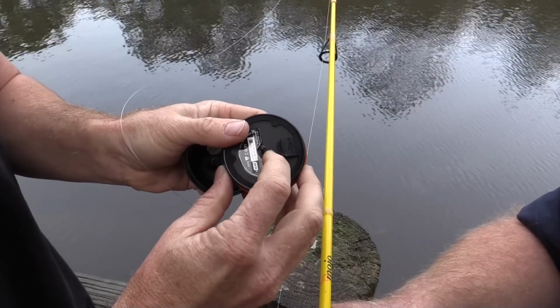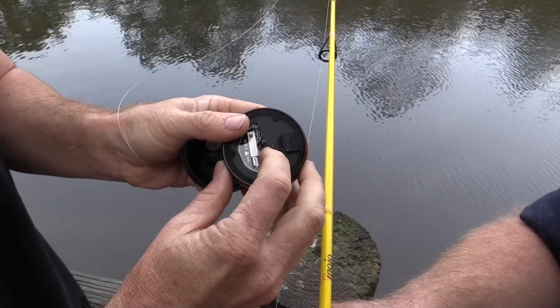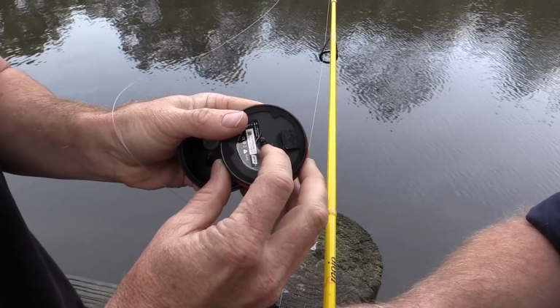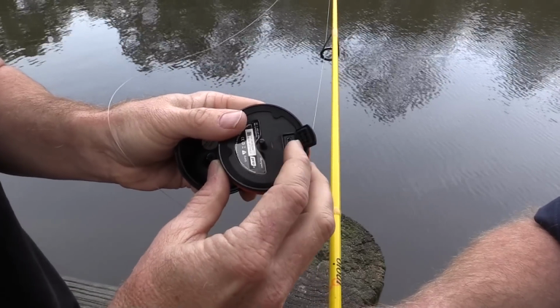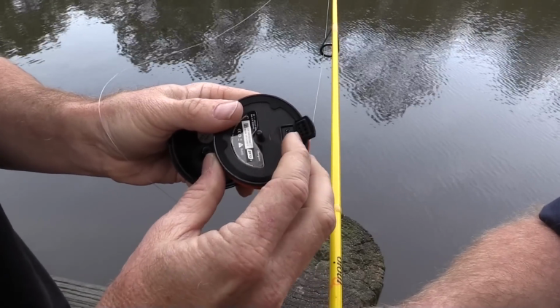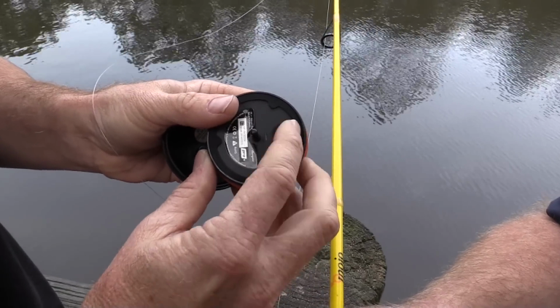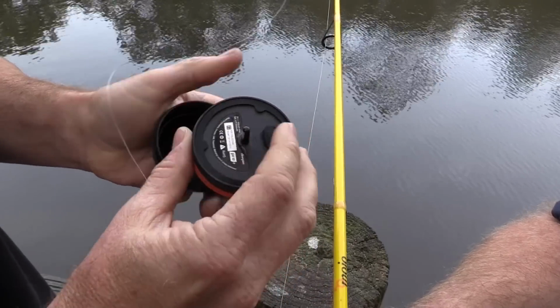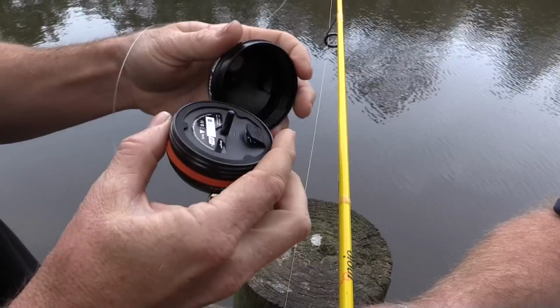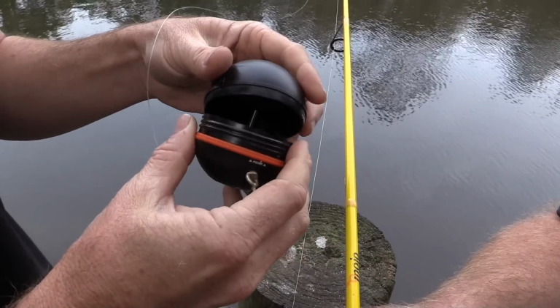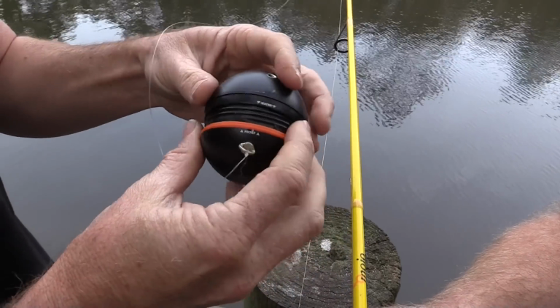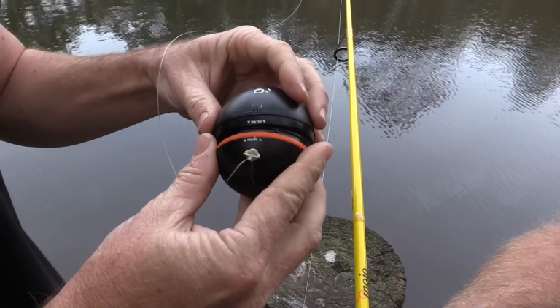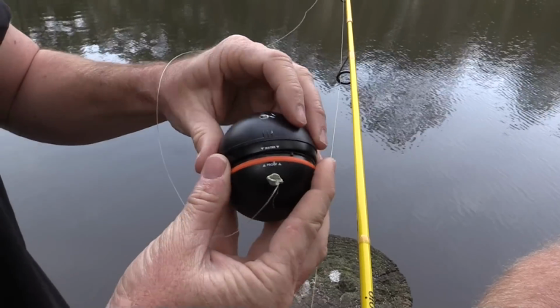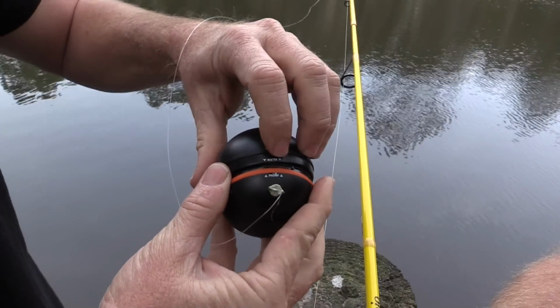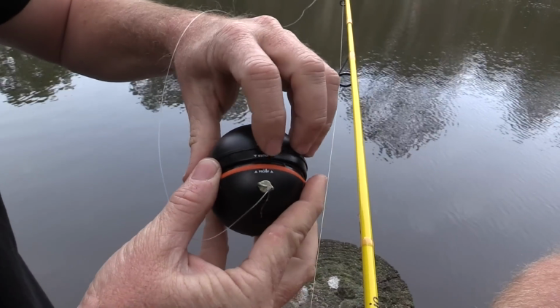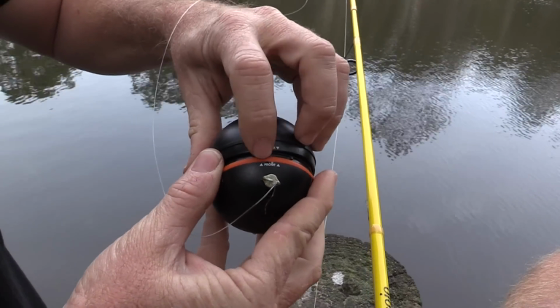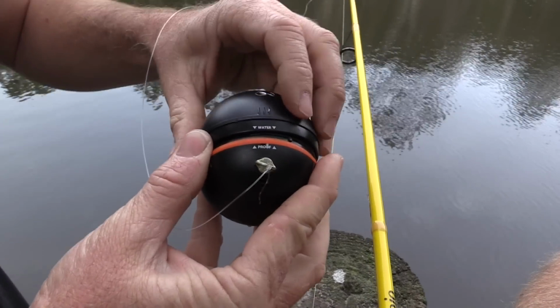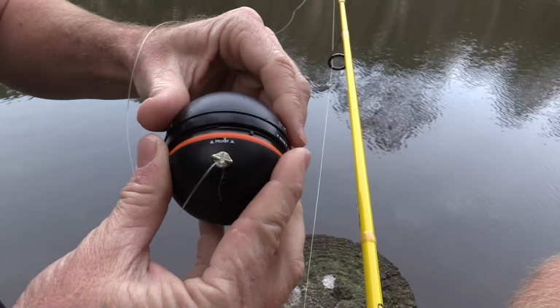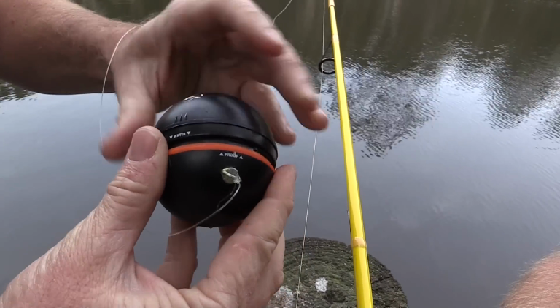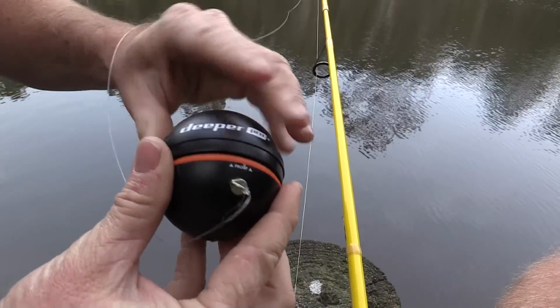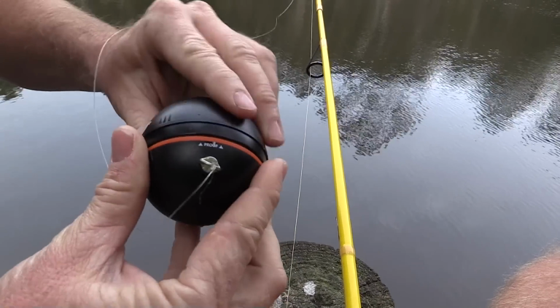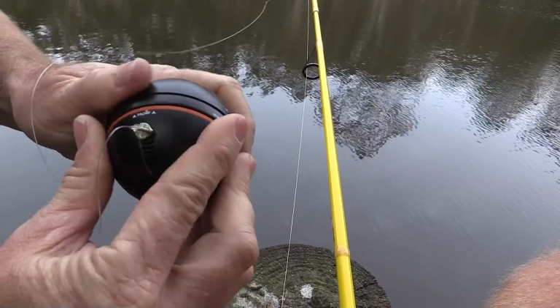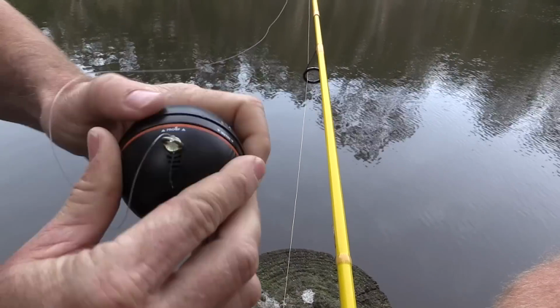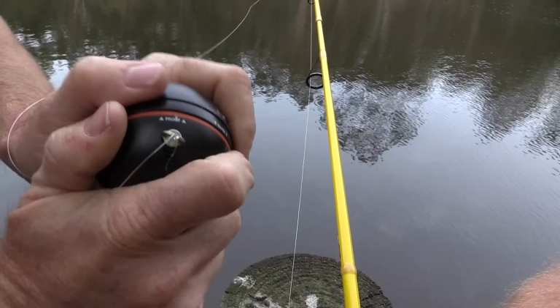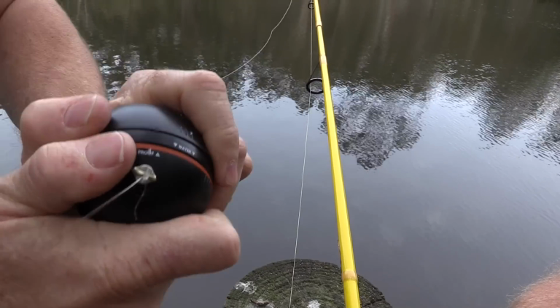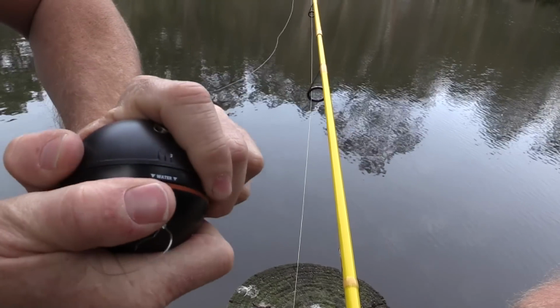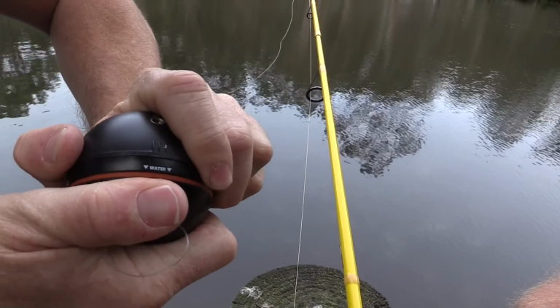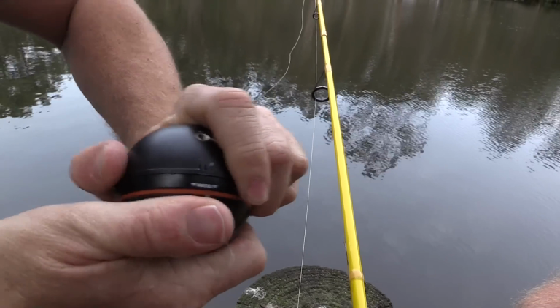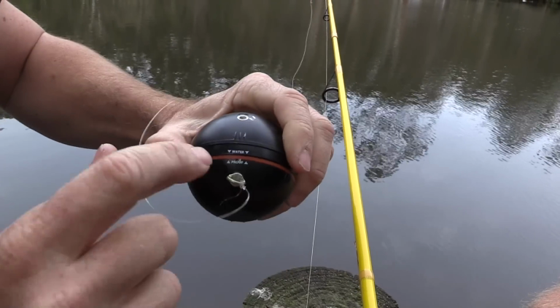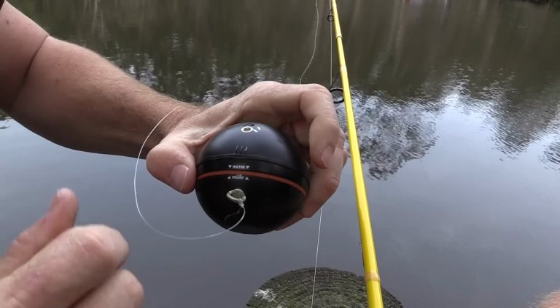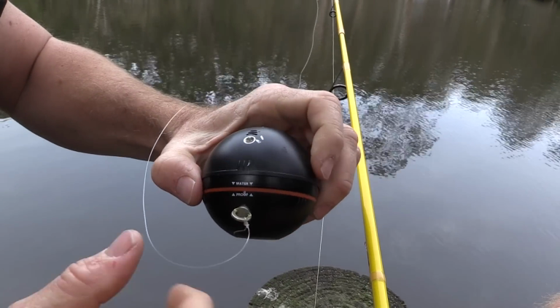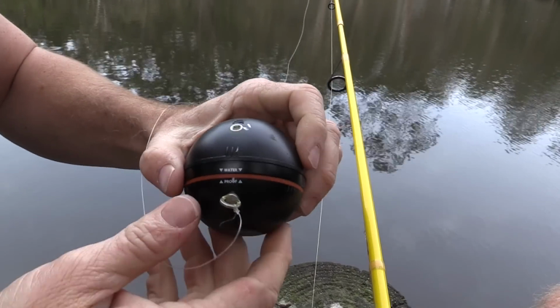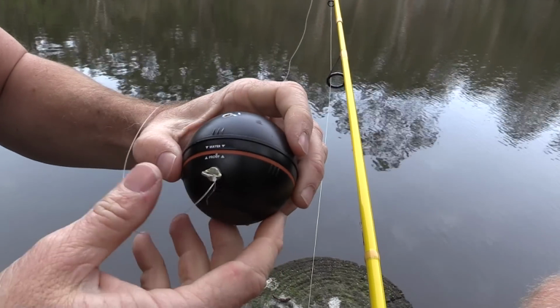This little light goes from red to green when it's charged. There are some tabs on there — they need to match each other to make sure that this unit is waterproof. You need to get that all the way around, and then this unit's waterproof and ready to go.